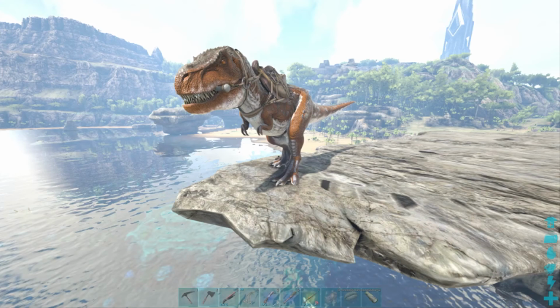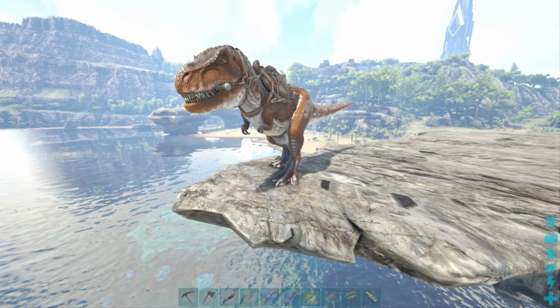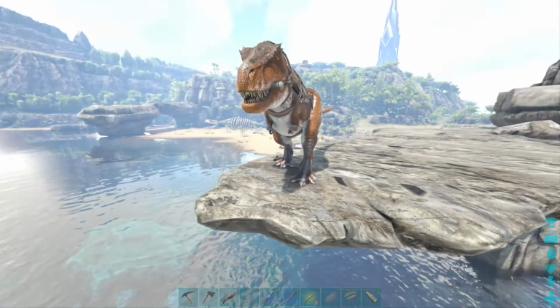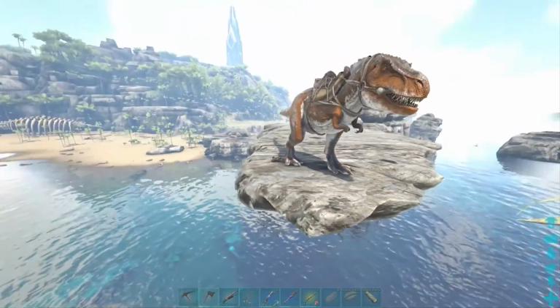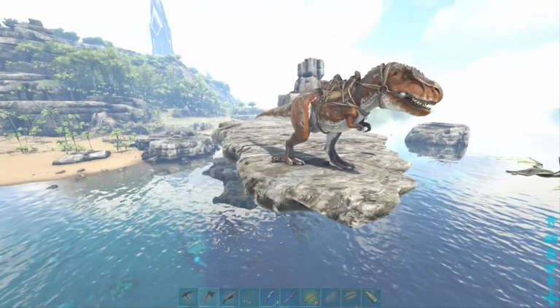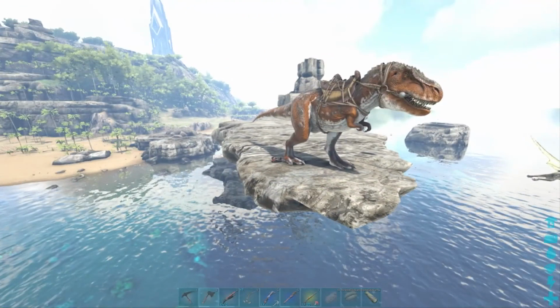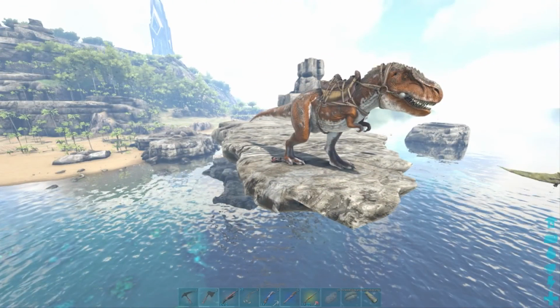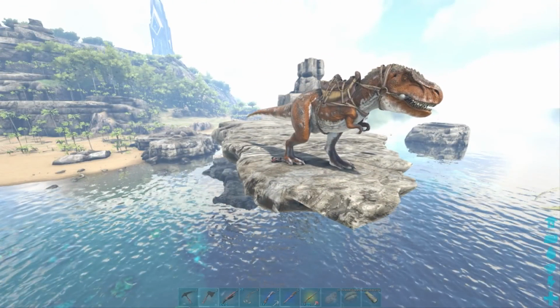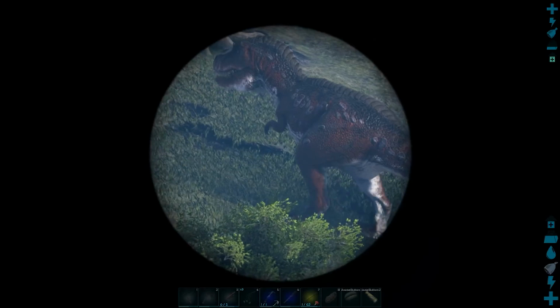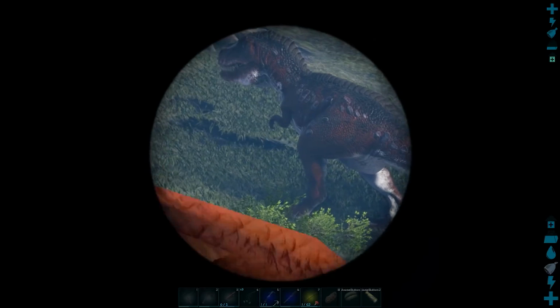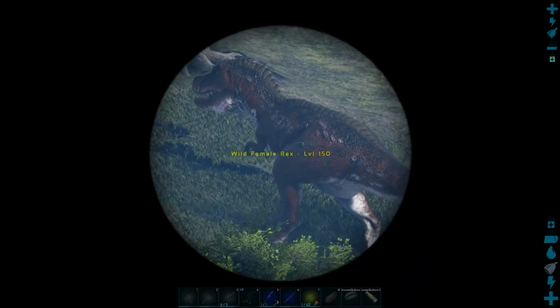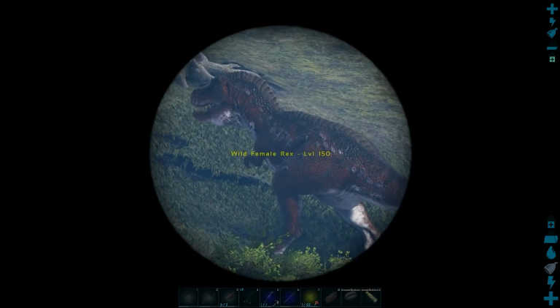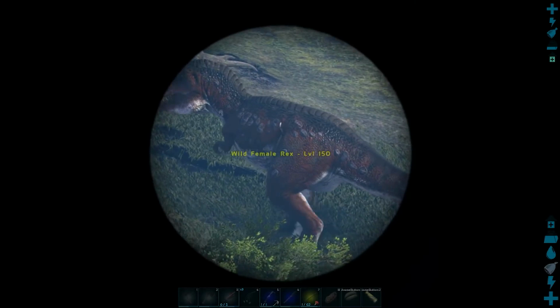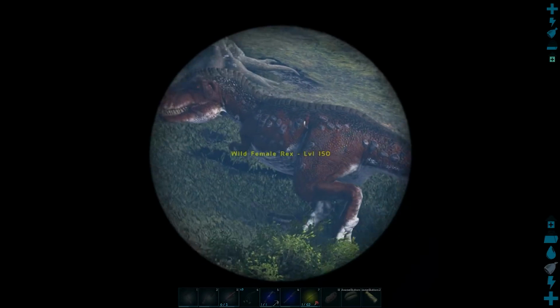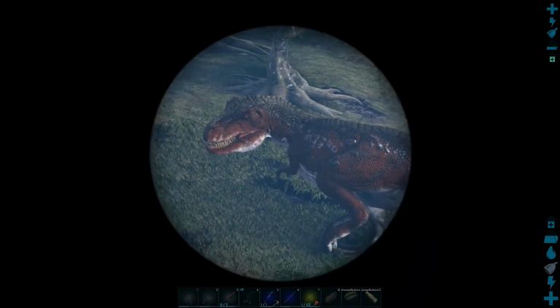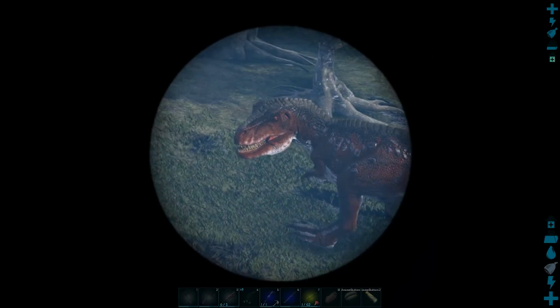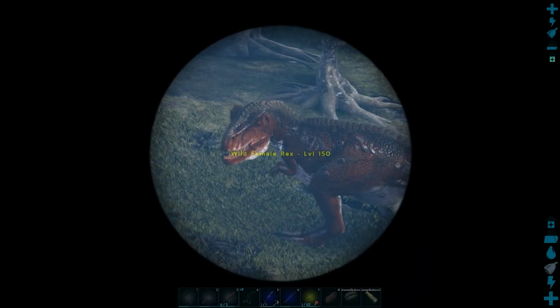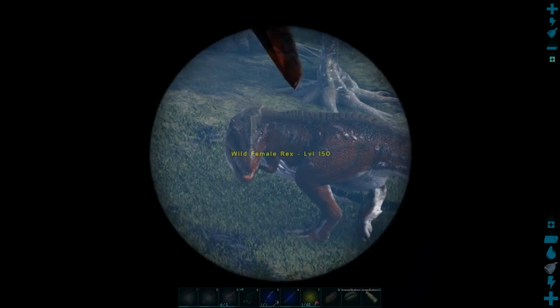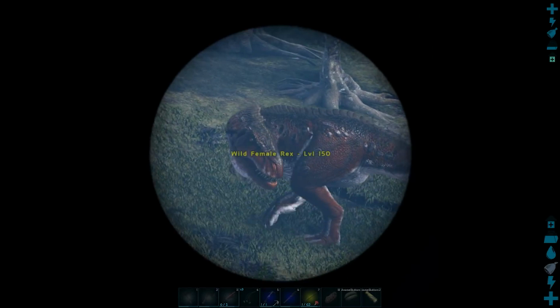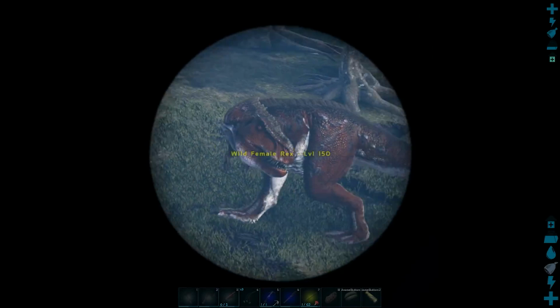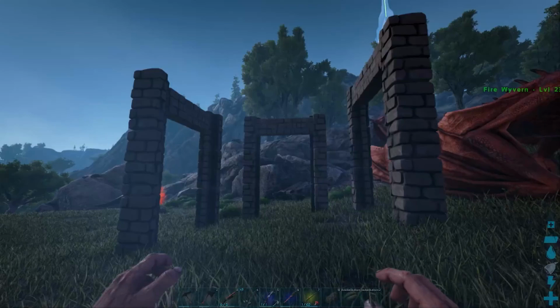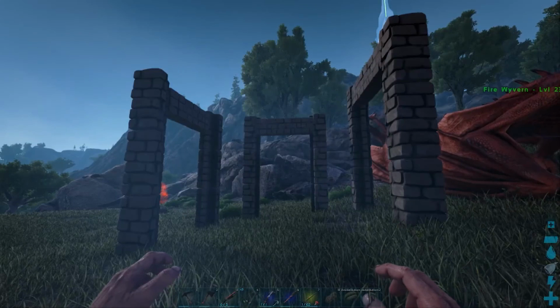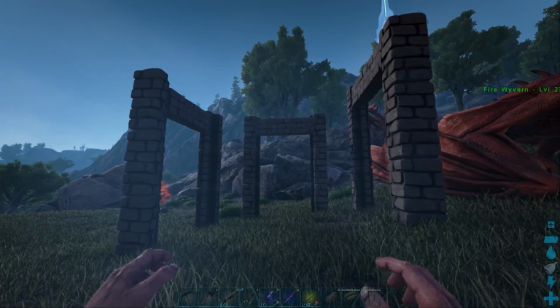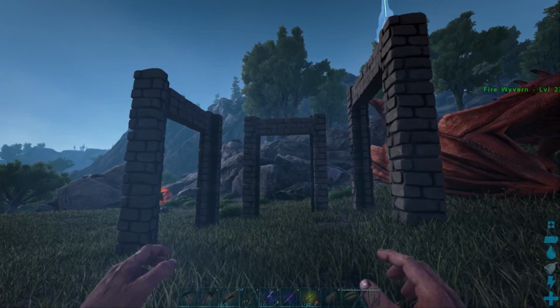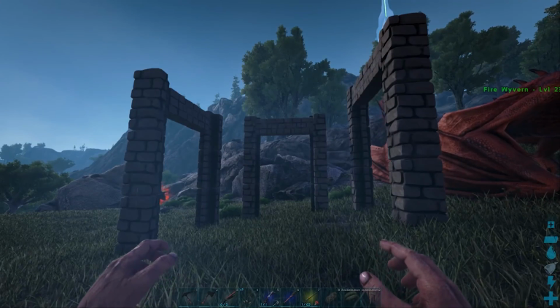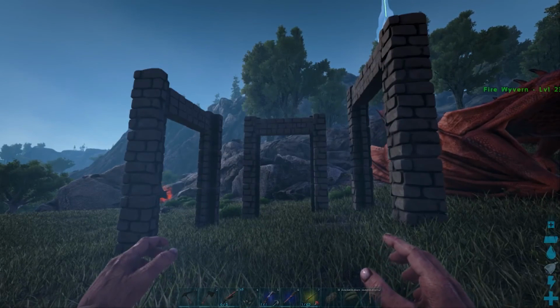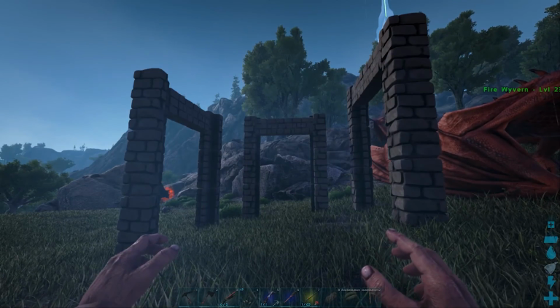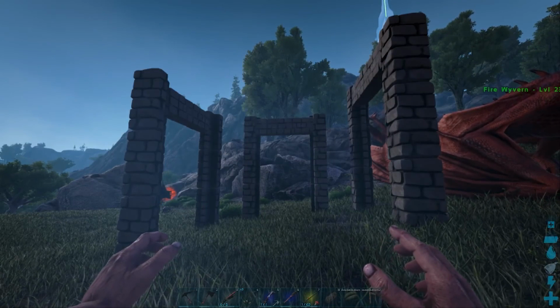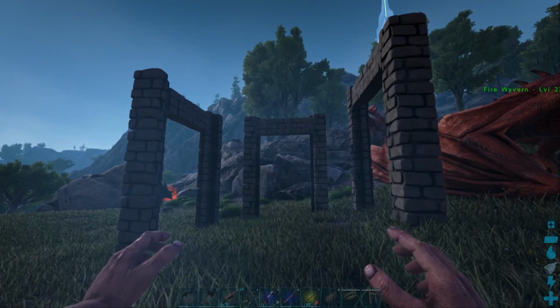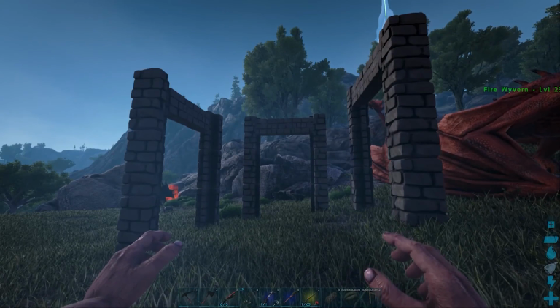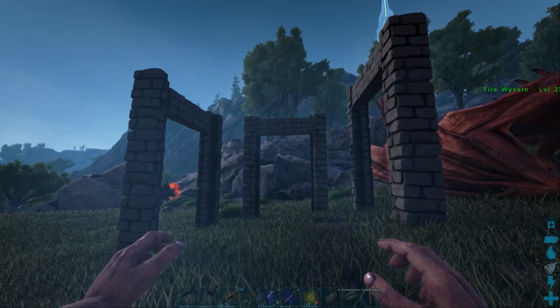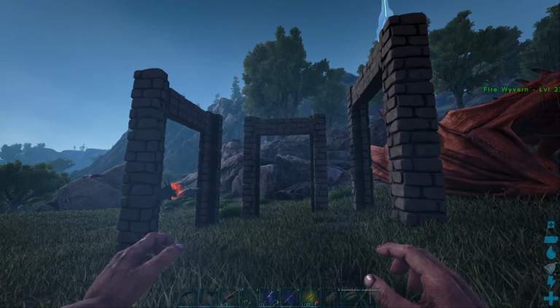How to tame a rex in under a minute. Locate the general area of your rex. Make an open trap of dinosaur gateways like so.